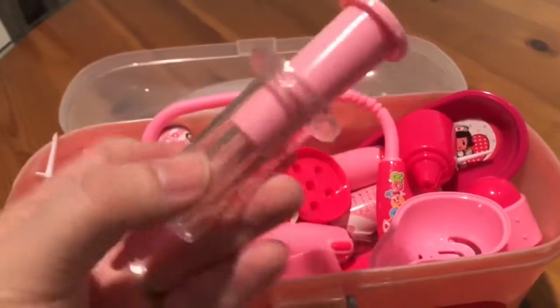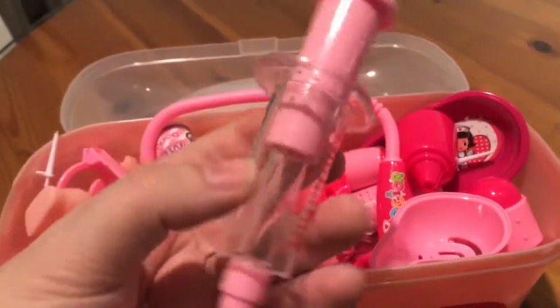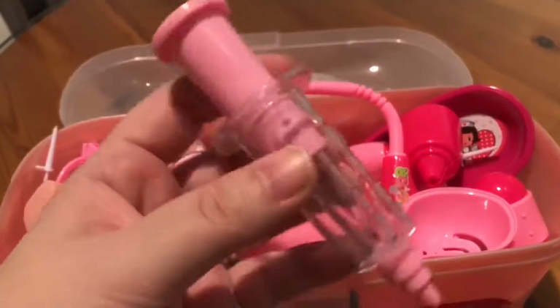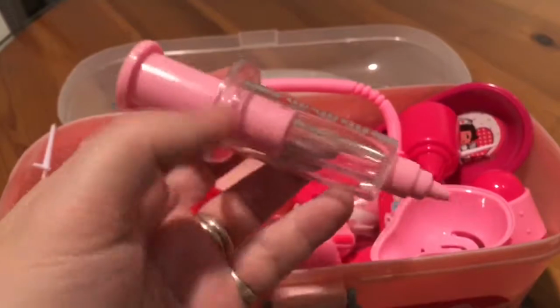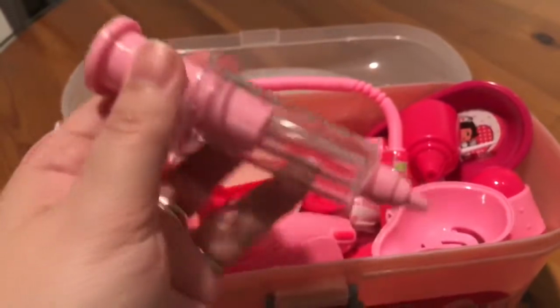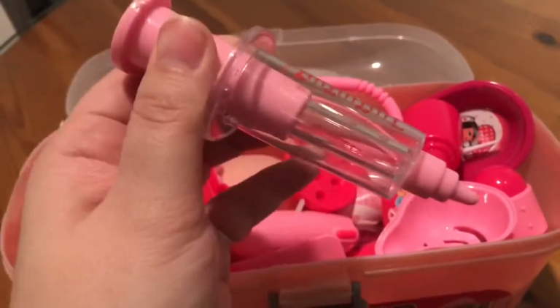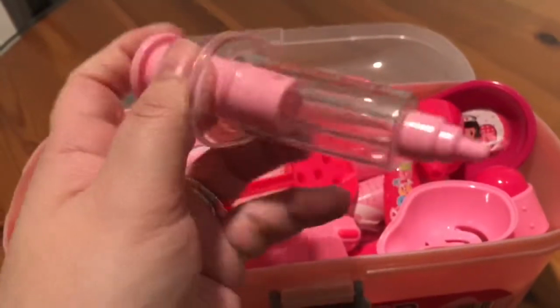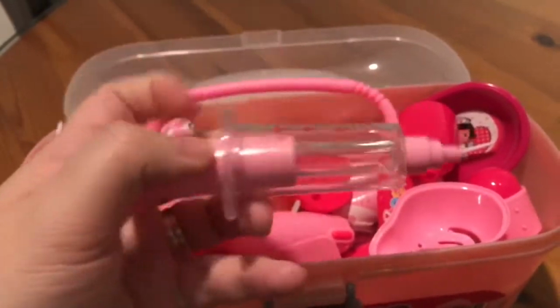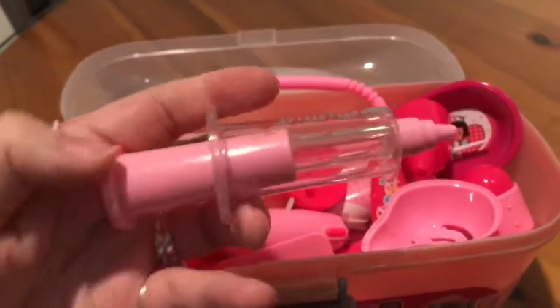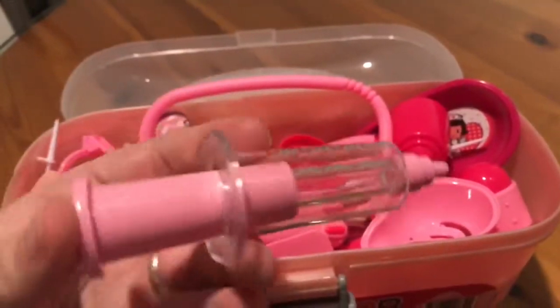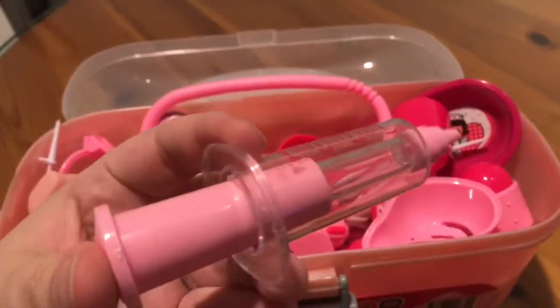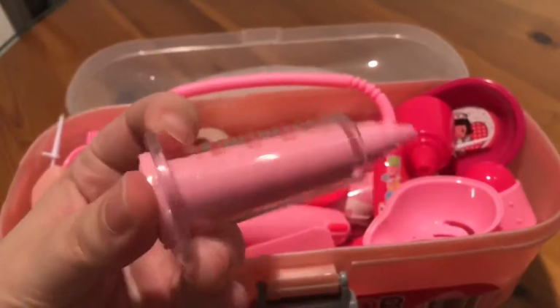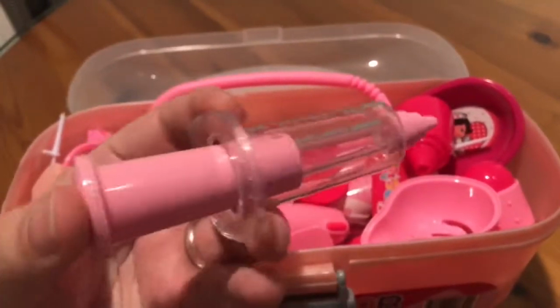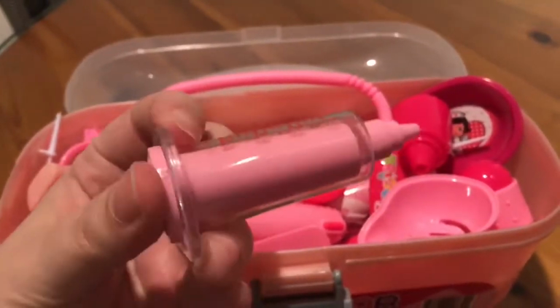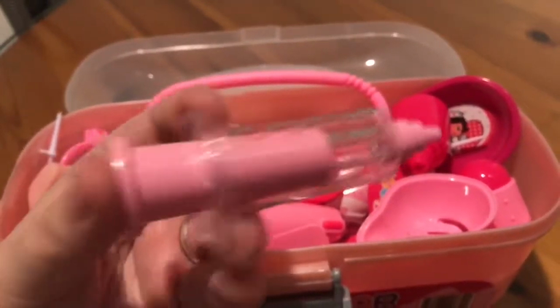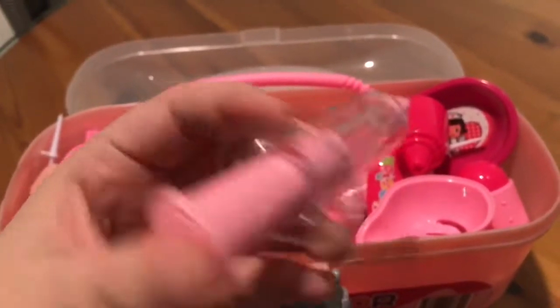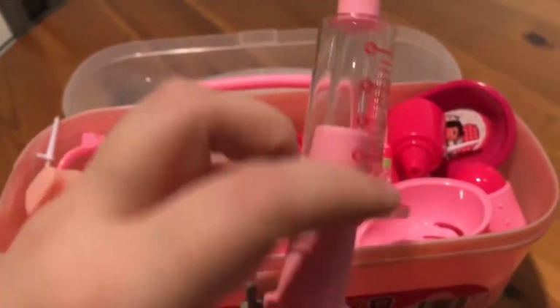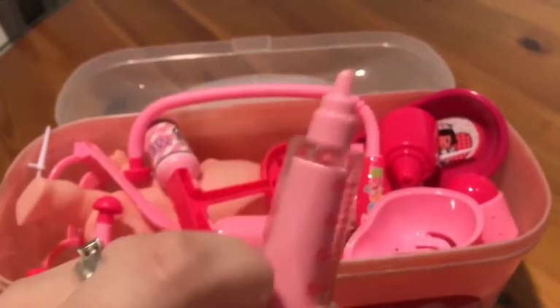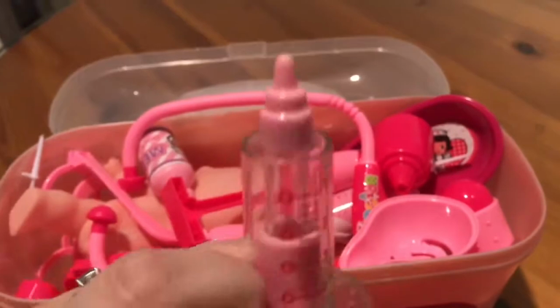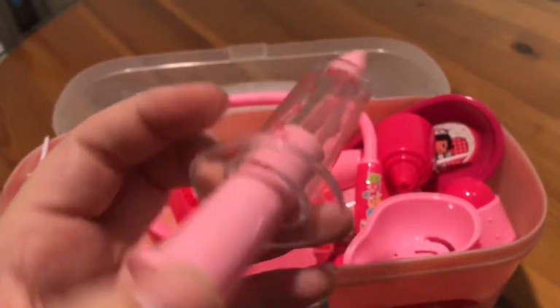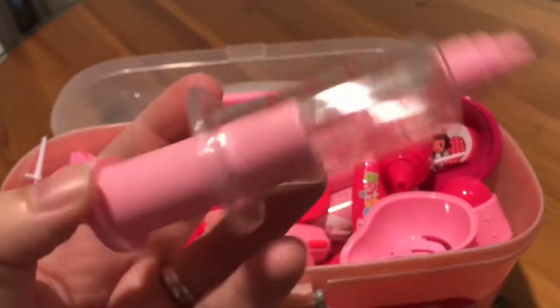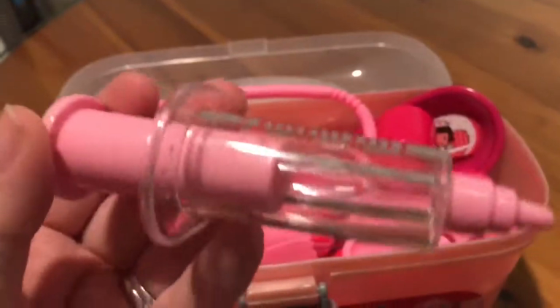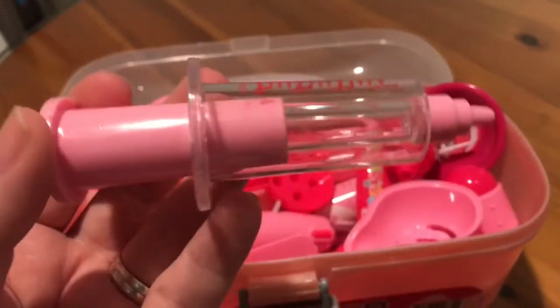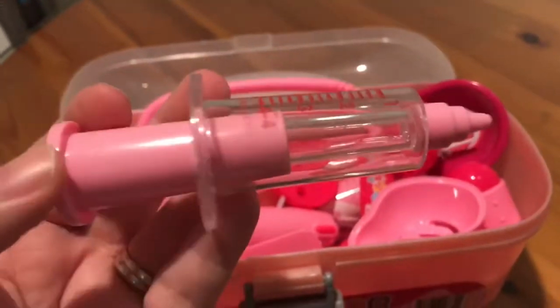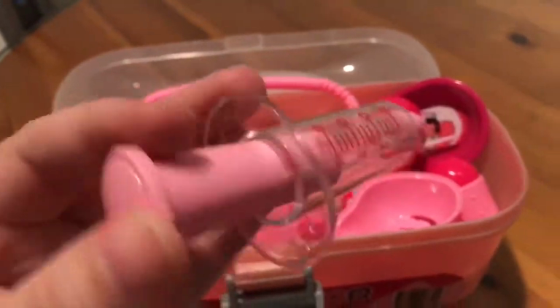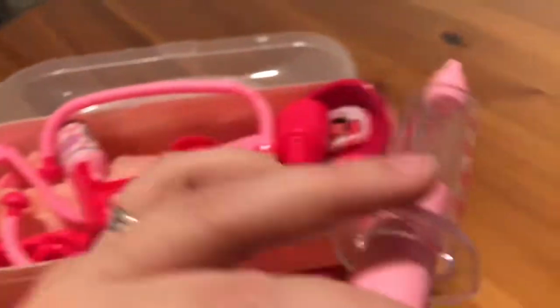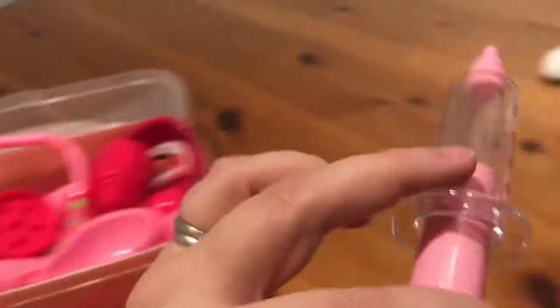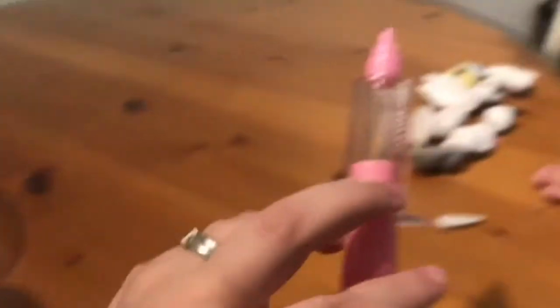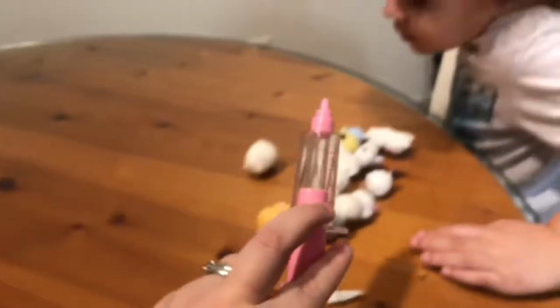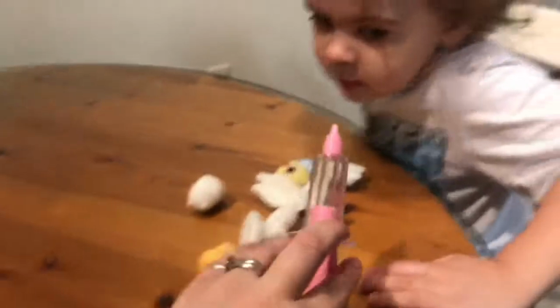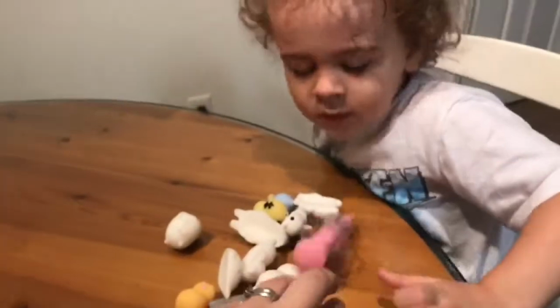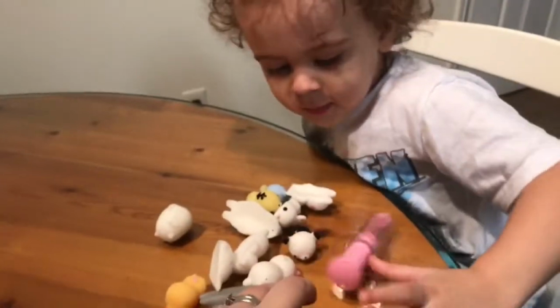So the first thing we got is this plastic syringe. Looks pretty cool. Here you go, Dr. Wesley.